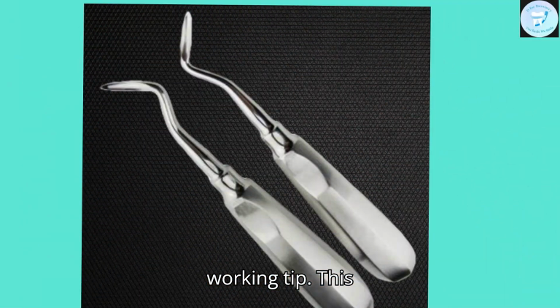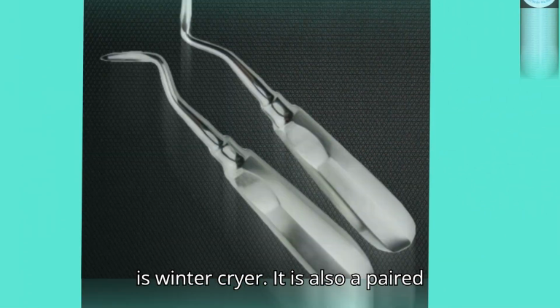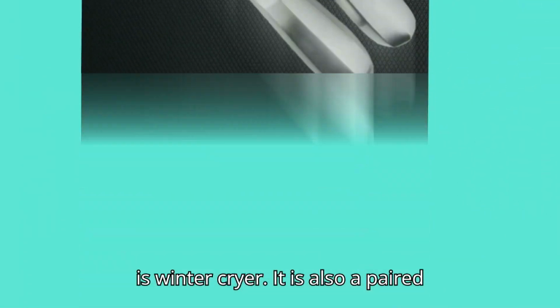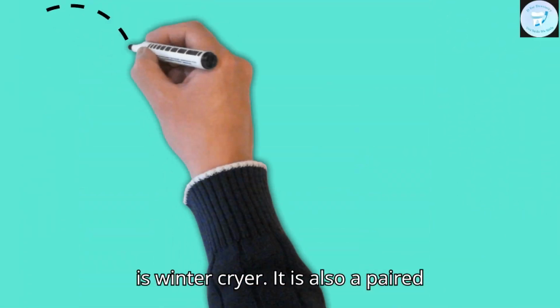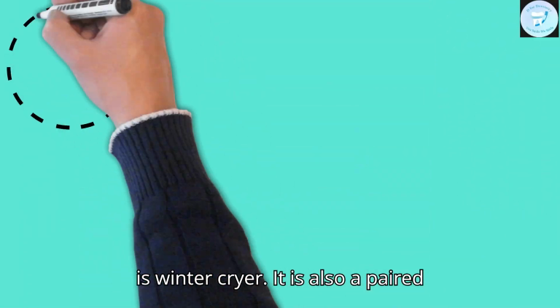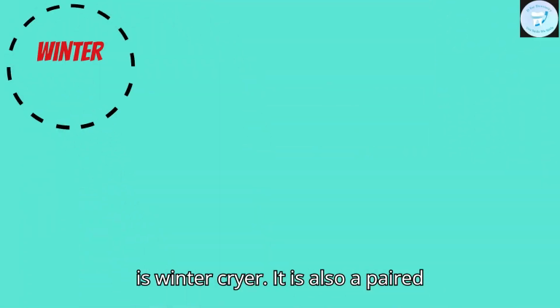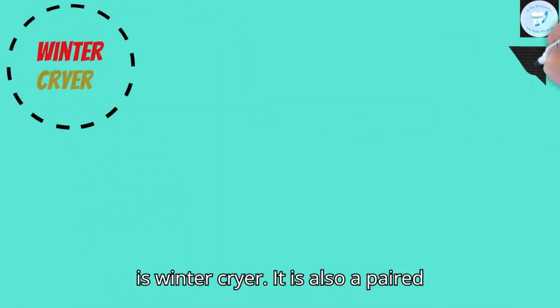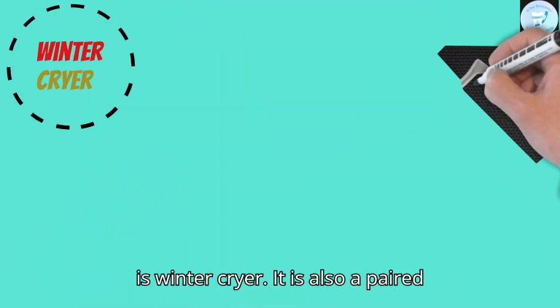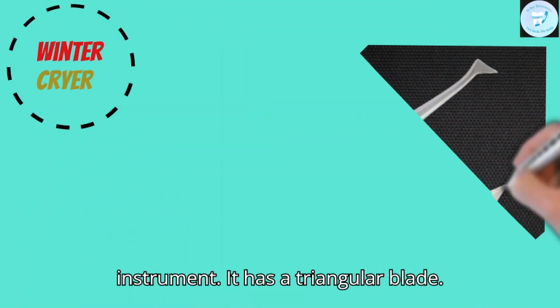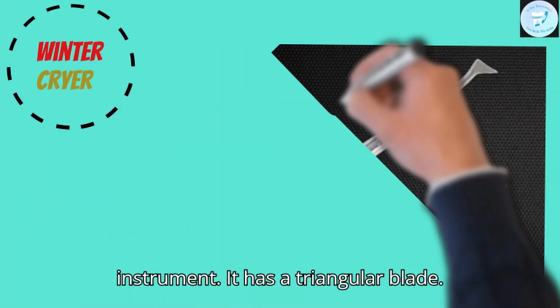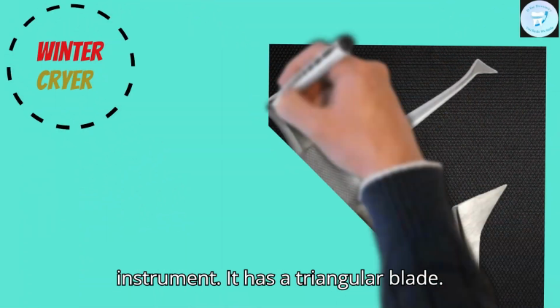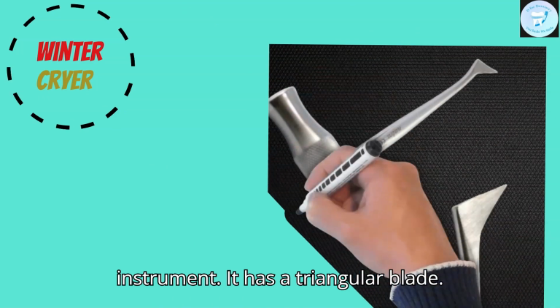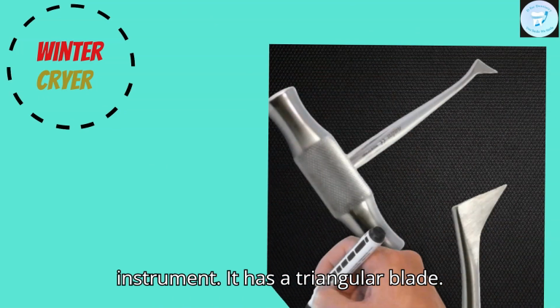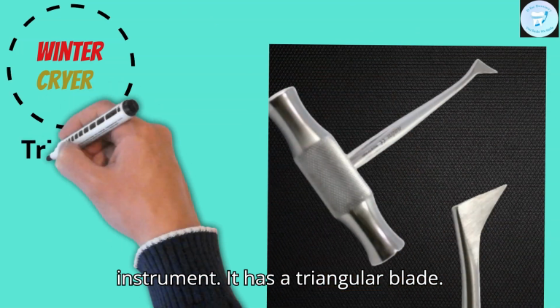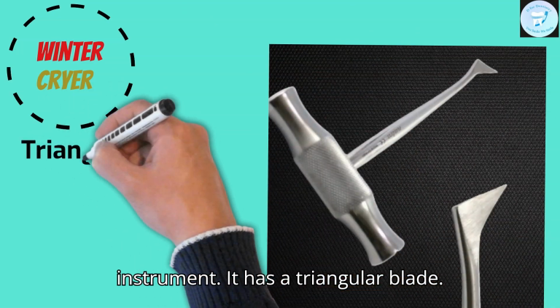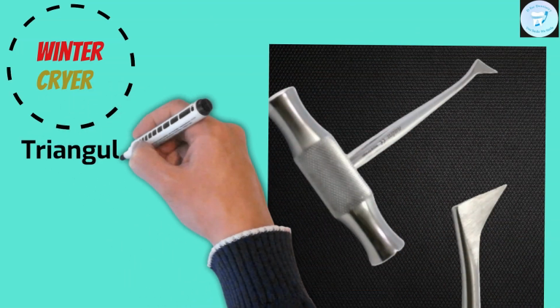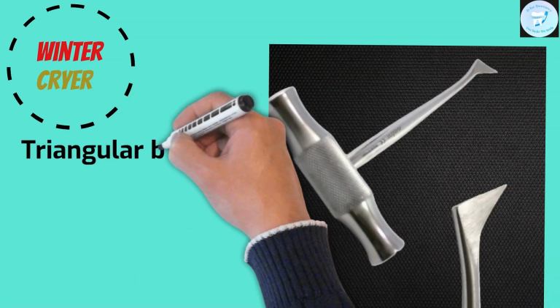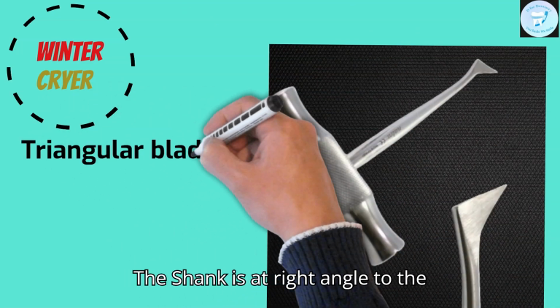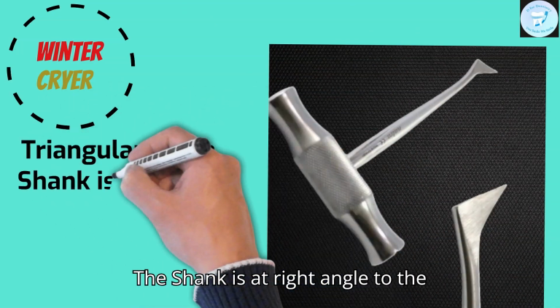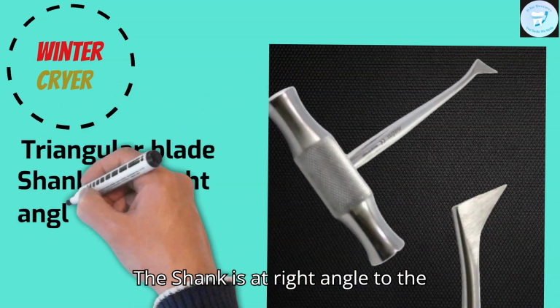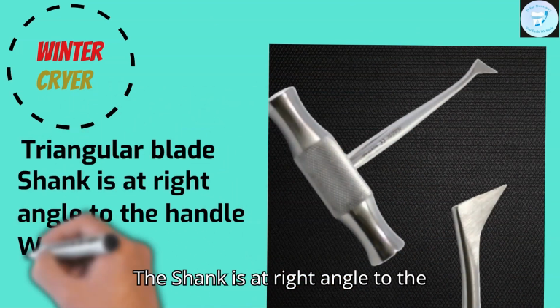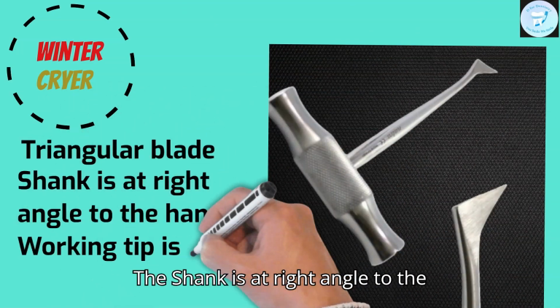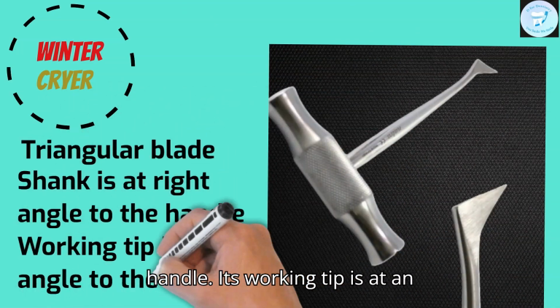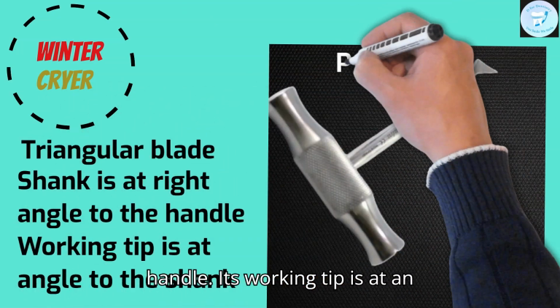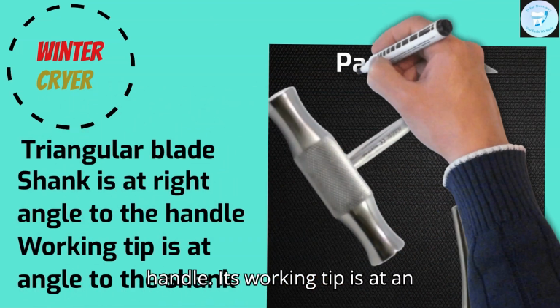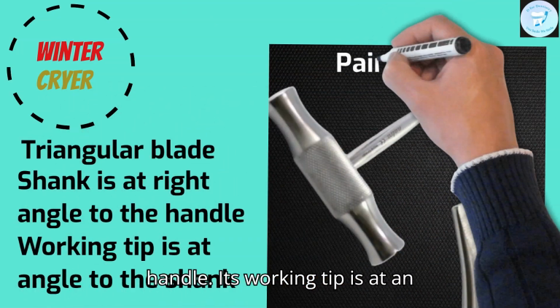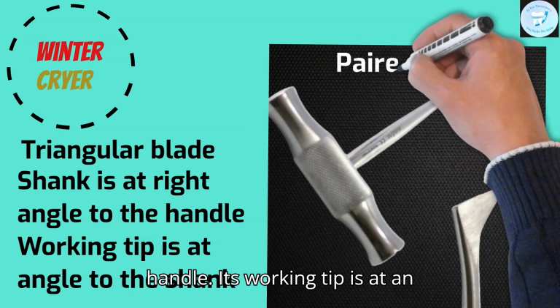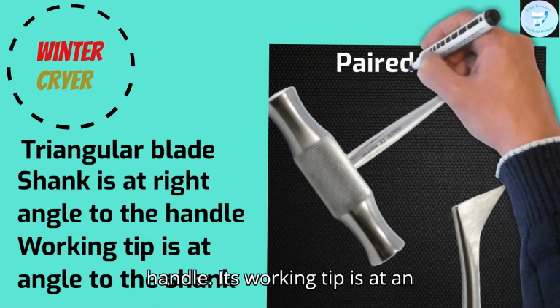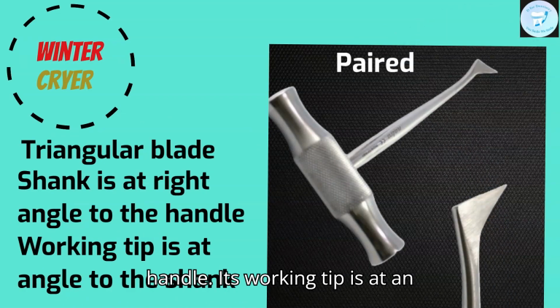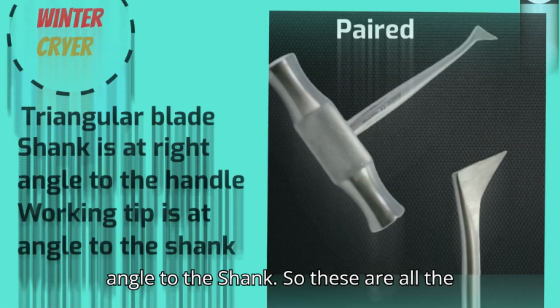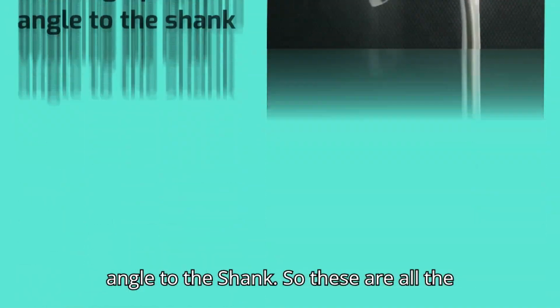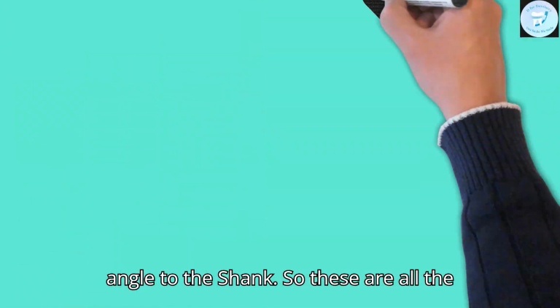This is the Winter Cryer. It is also a paired instrument. It has a triangular blade. The shank is at a right angle to the handle, and its working tip is at an angle to the shank.